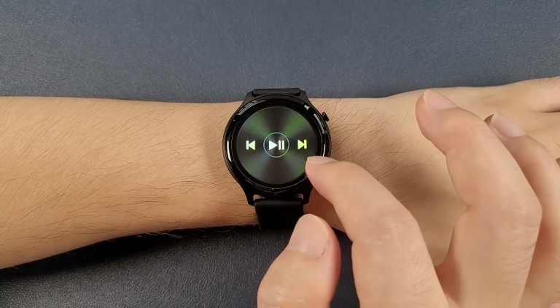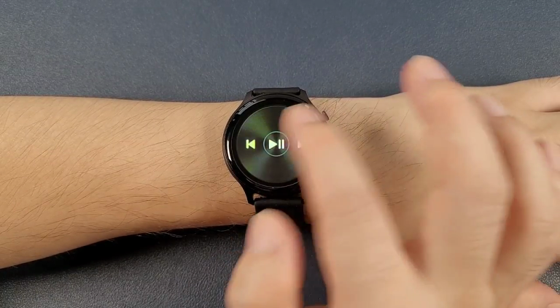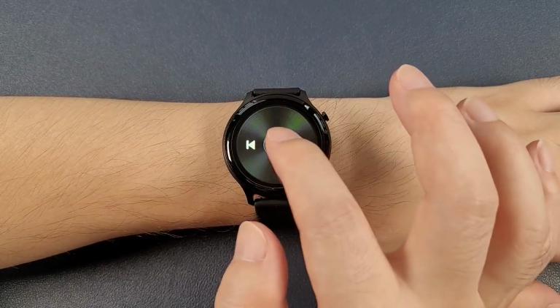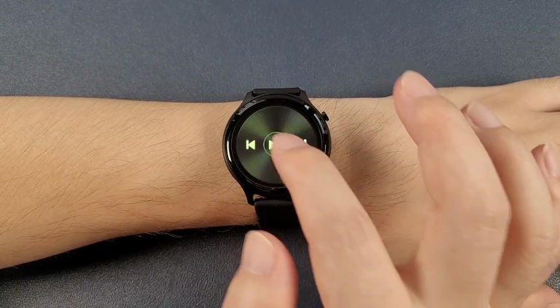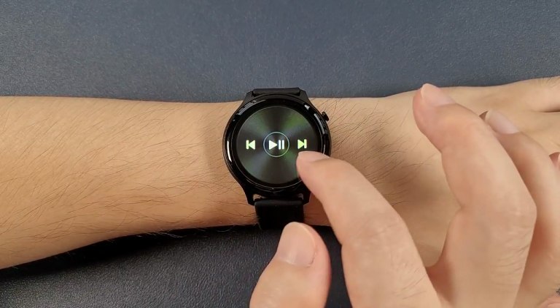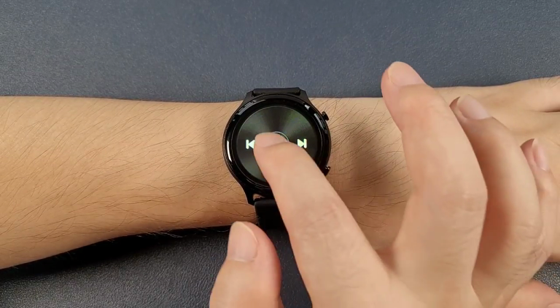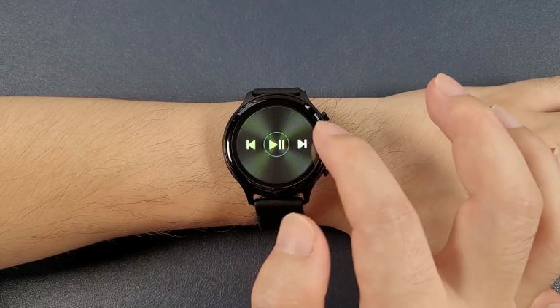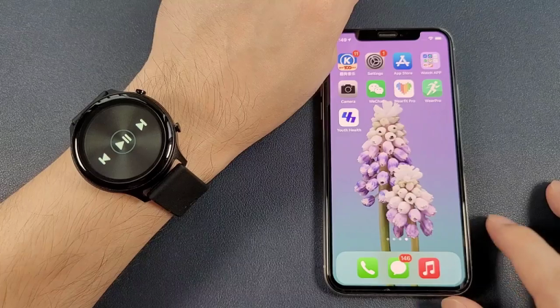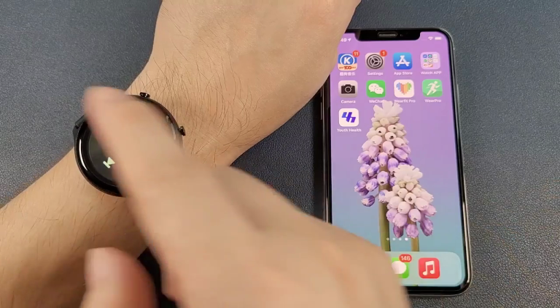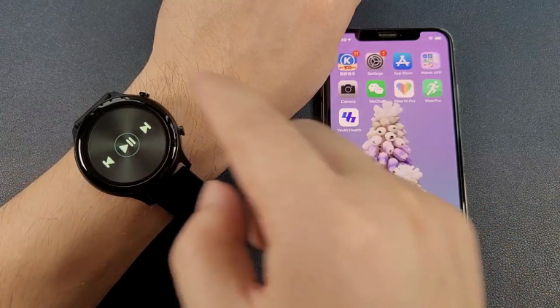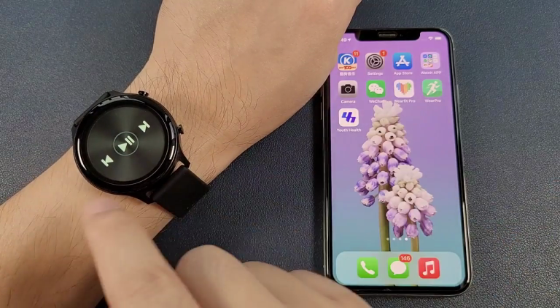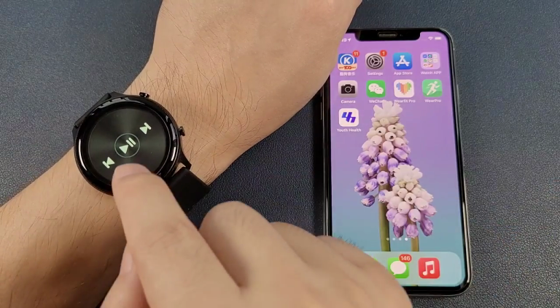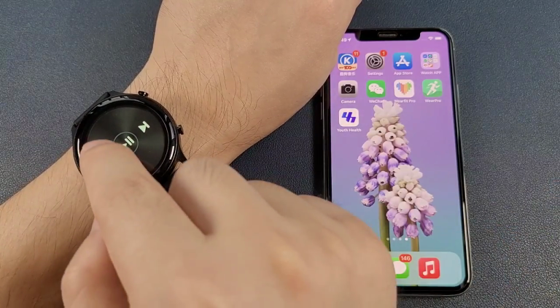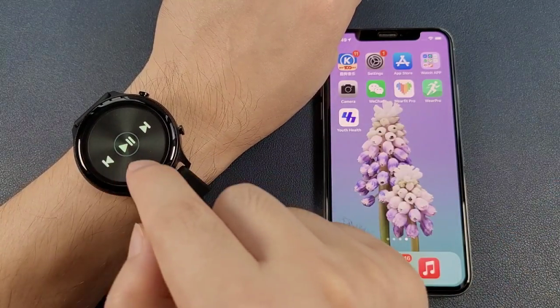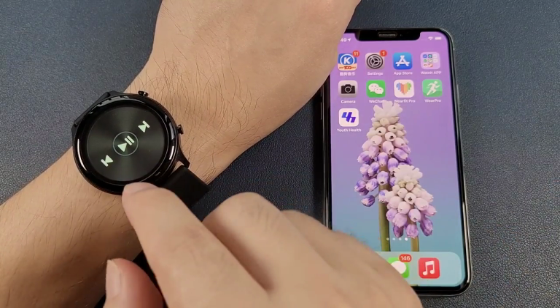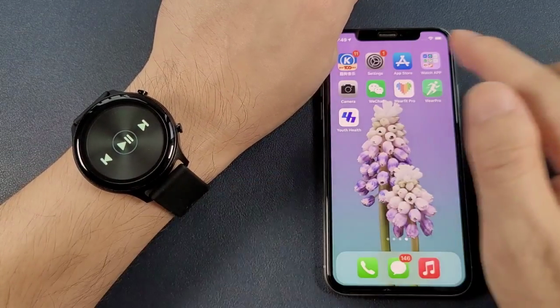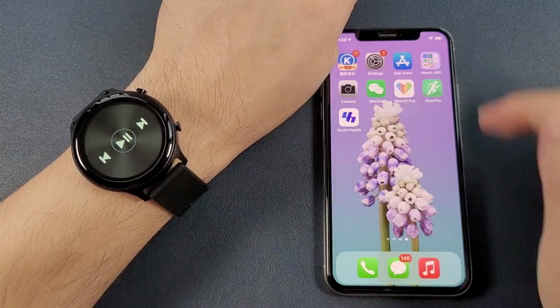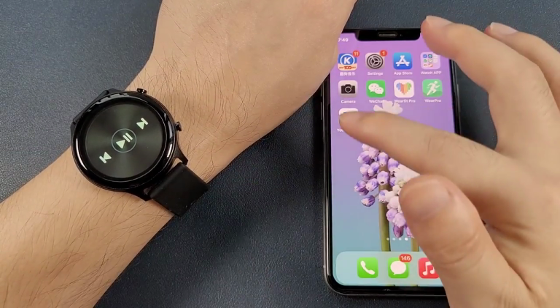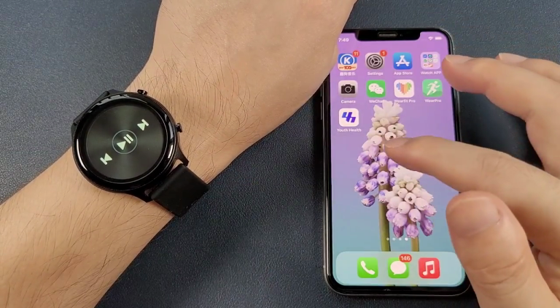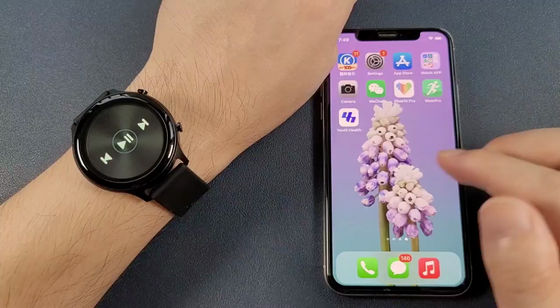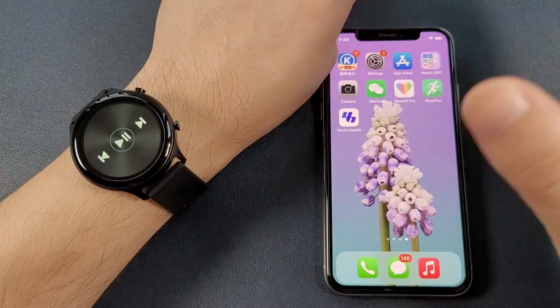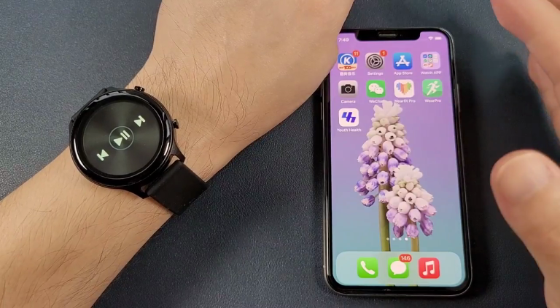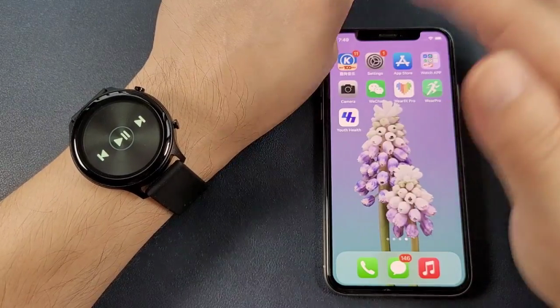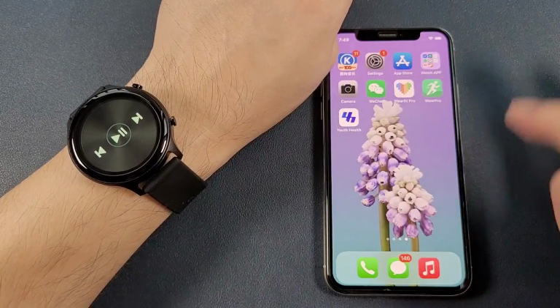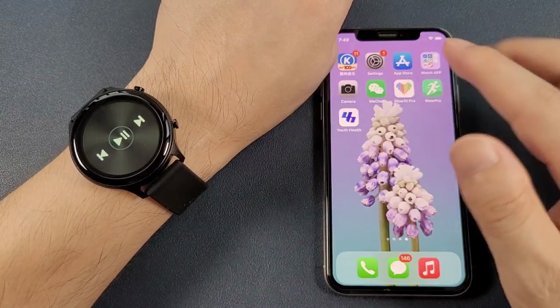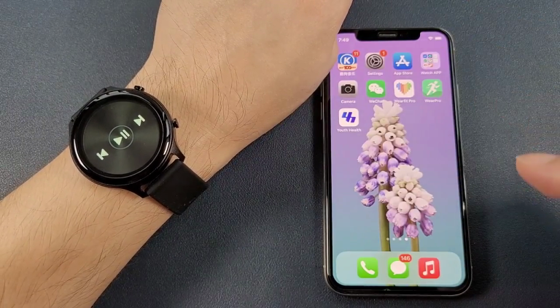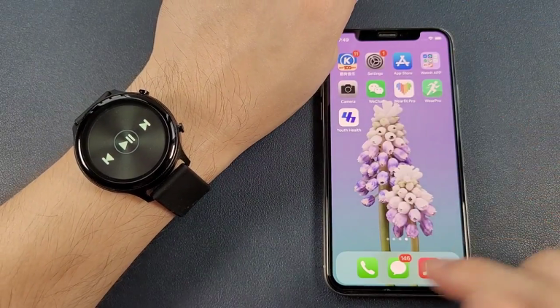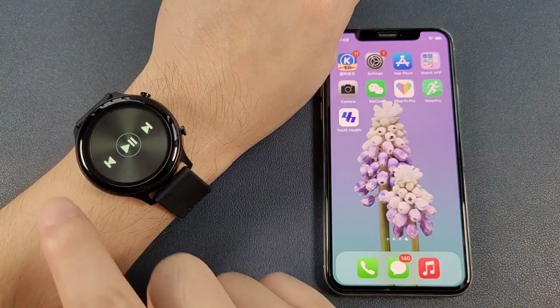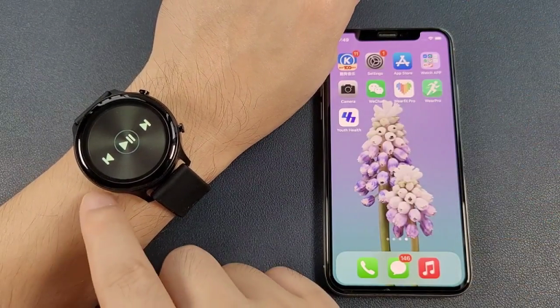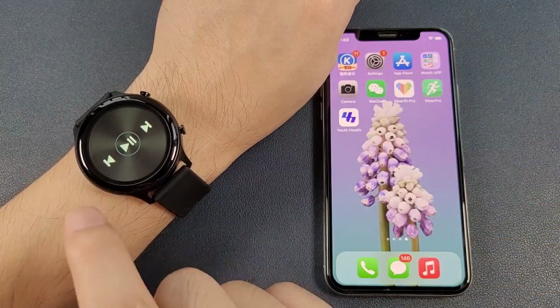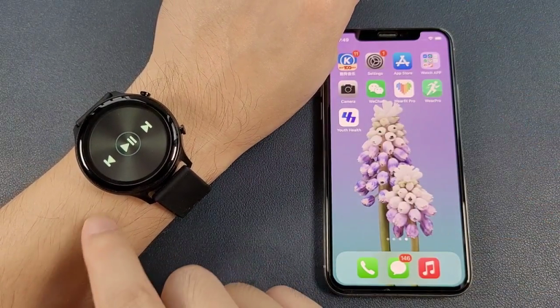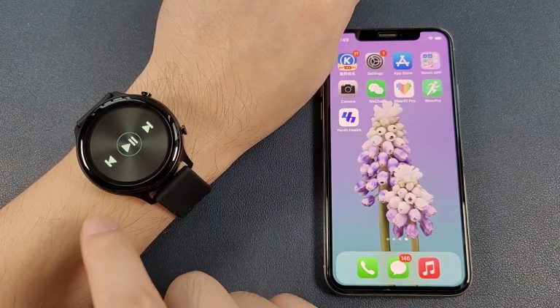And then the Bluetooth music. We can press play and the phone will play music. The sound also comes from the phone because this watch does not have a speaker.